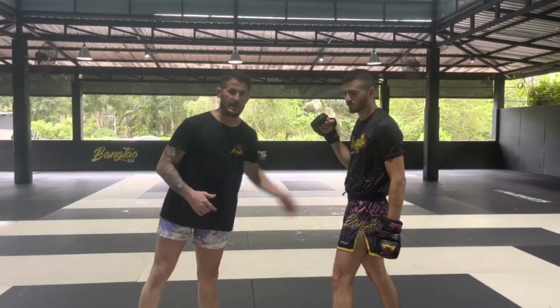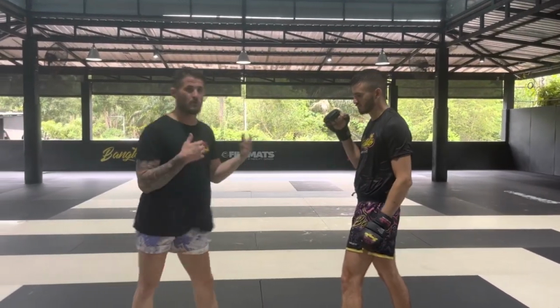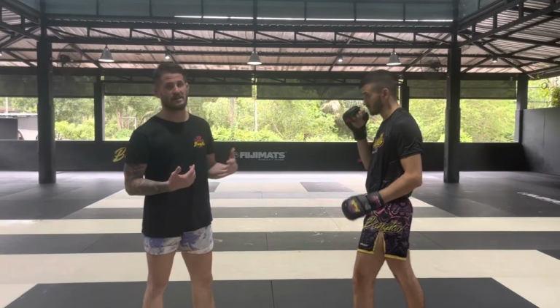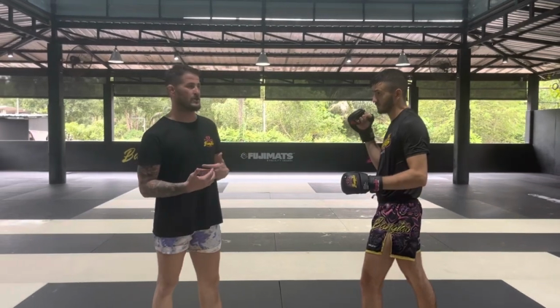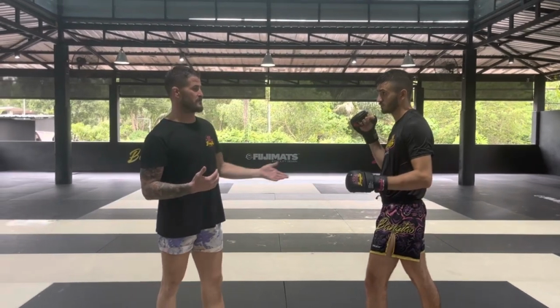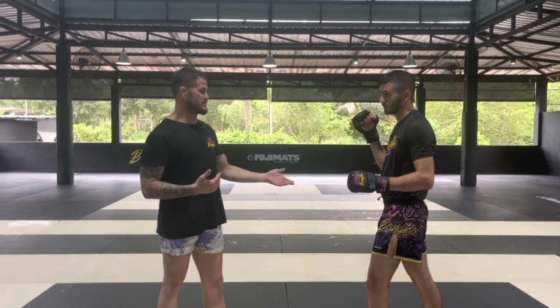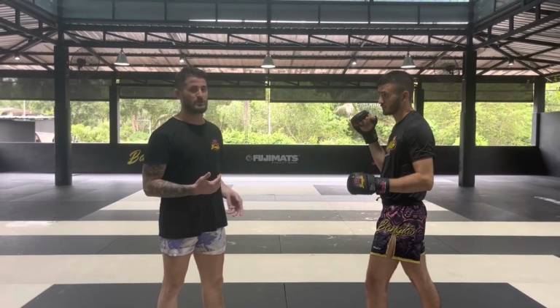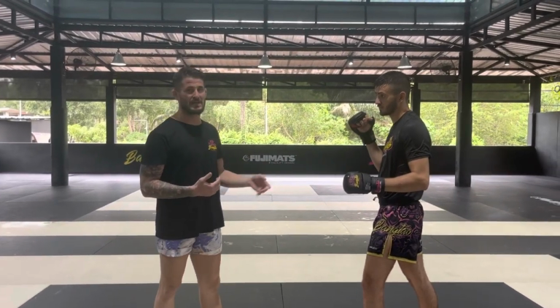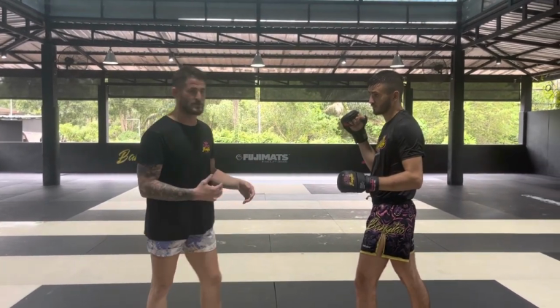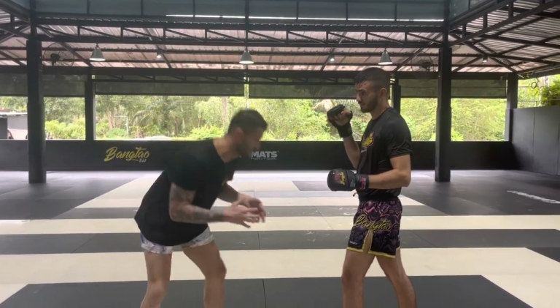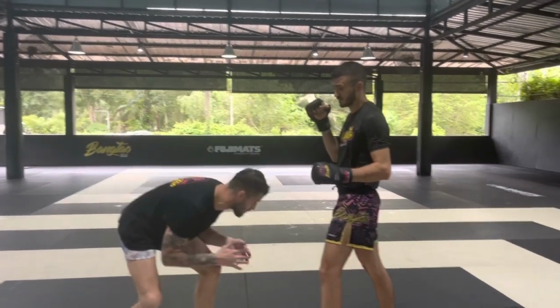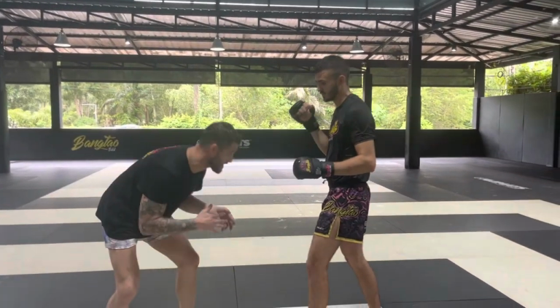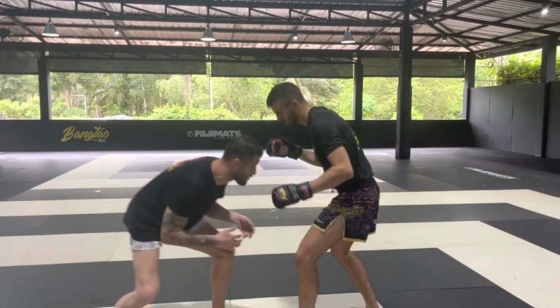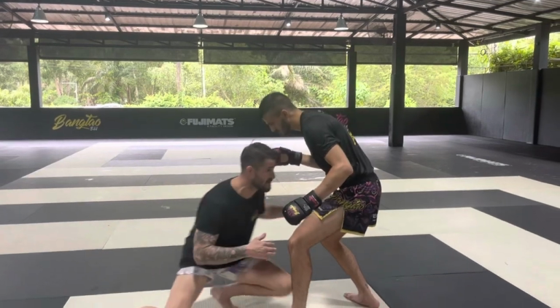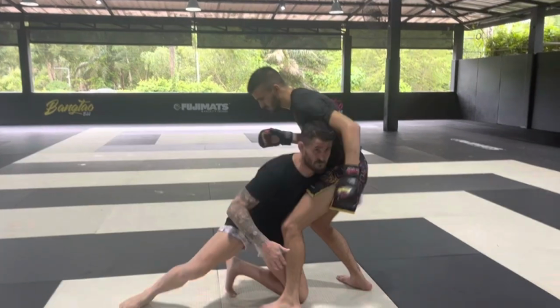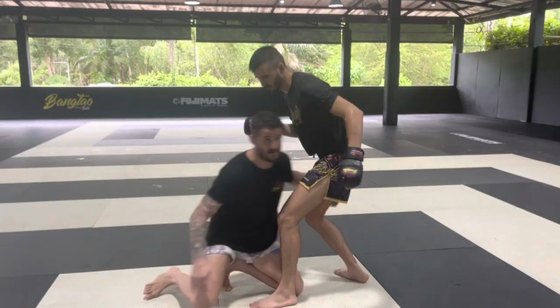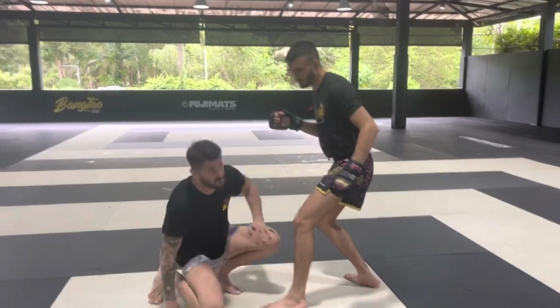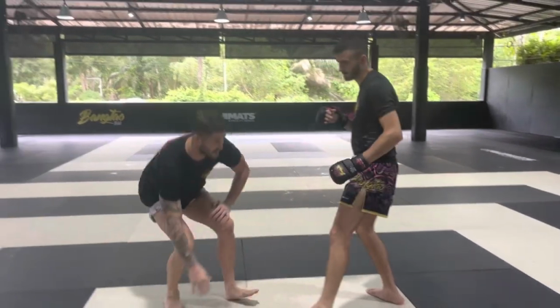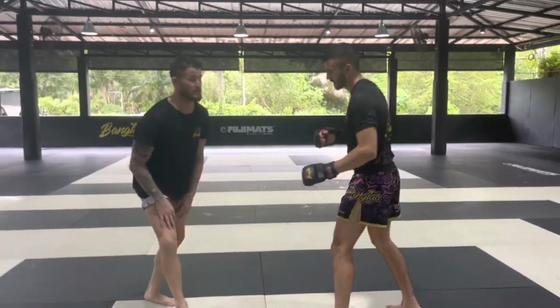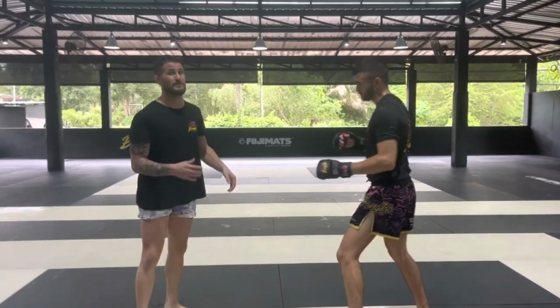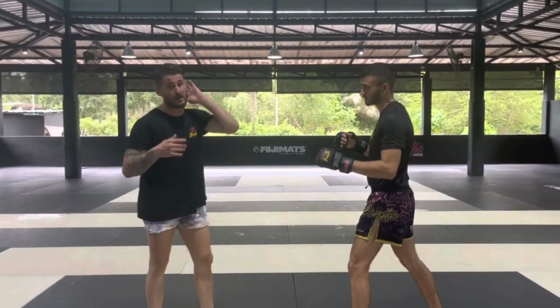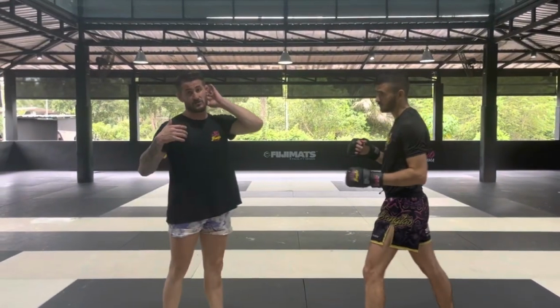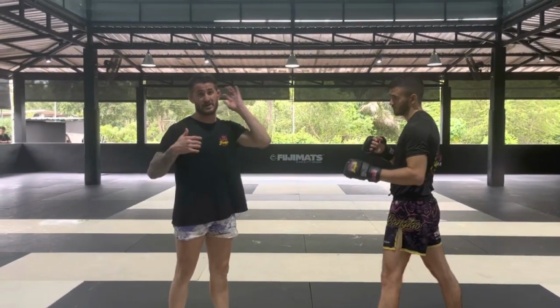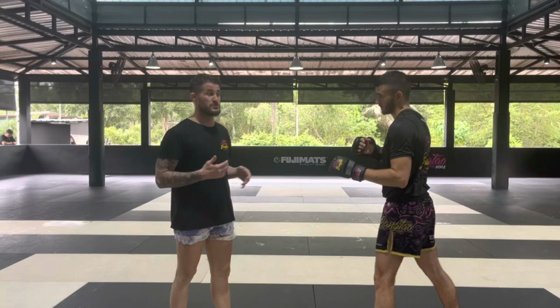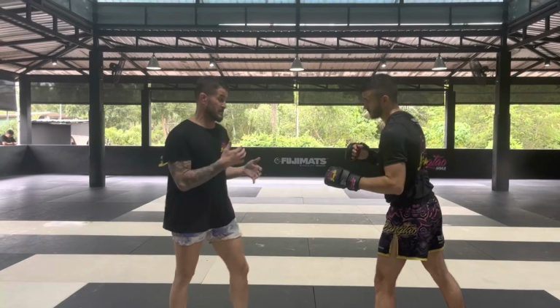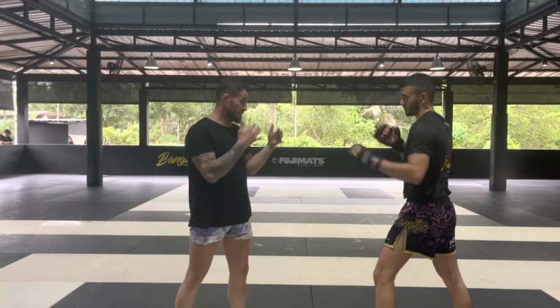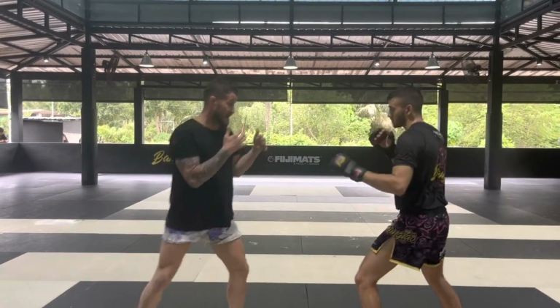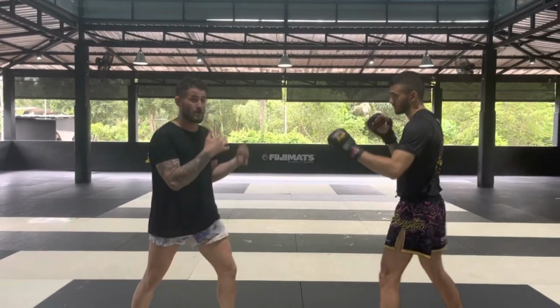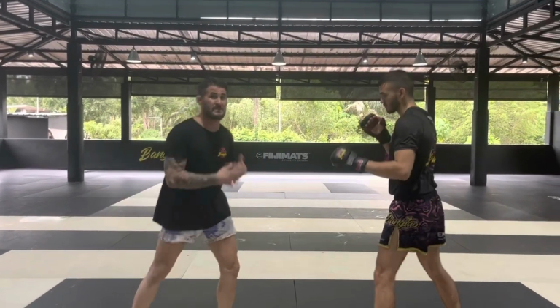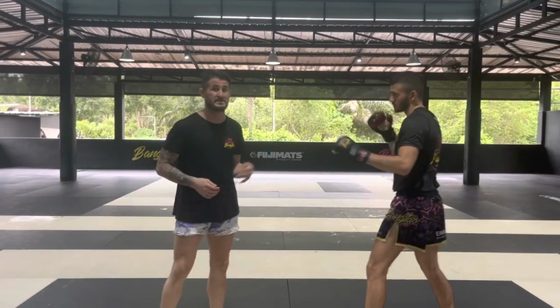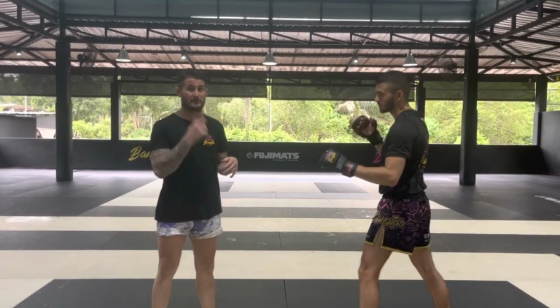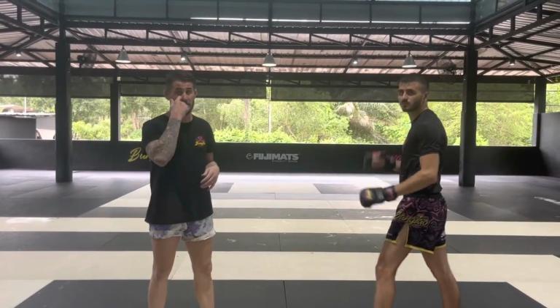In normal wrestling, at no point would I ever shoot to the backside because we're both very low. My head would always be on the lead side. But for MMA, it's great because I can use this because of the way that we stand. We're more upright, the distance is different.